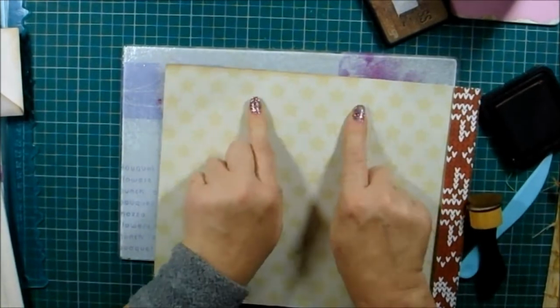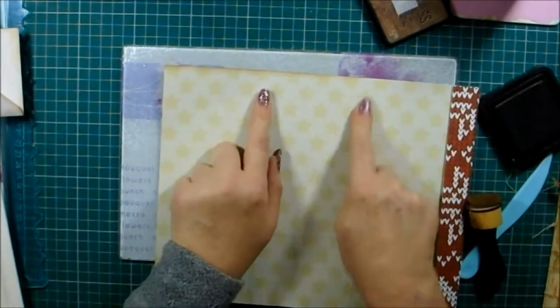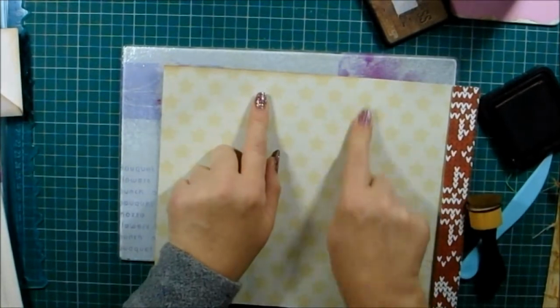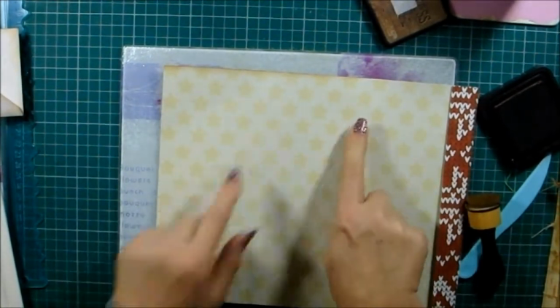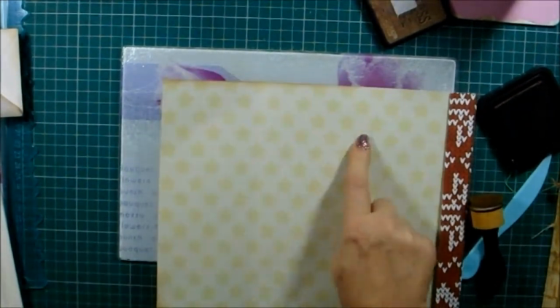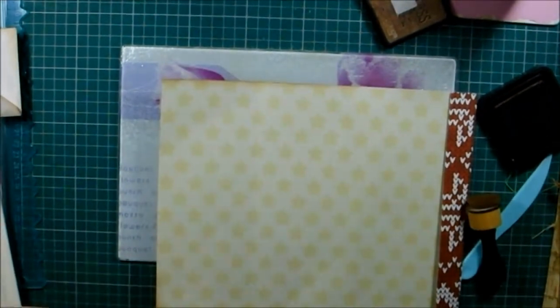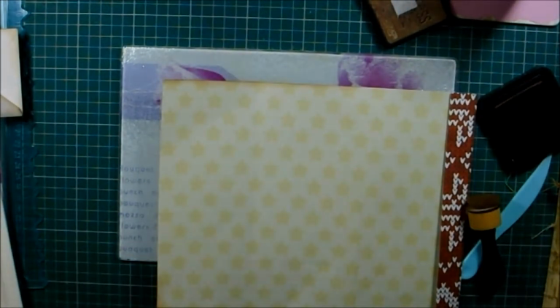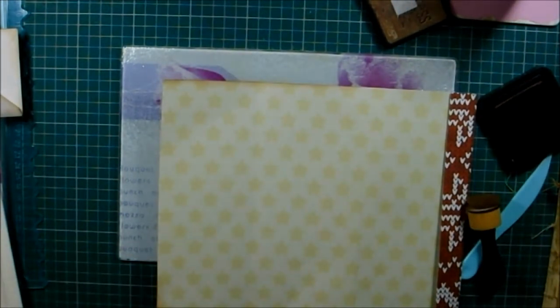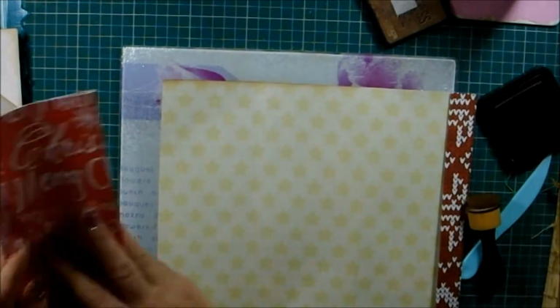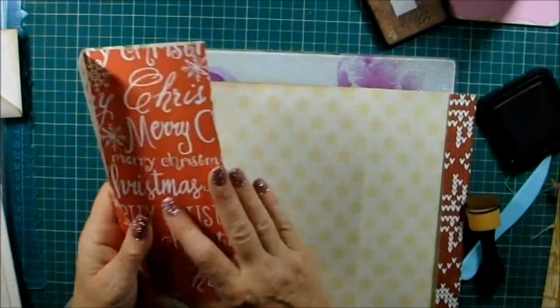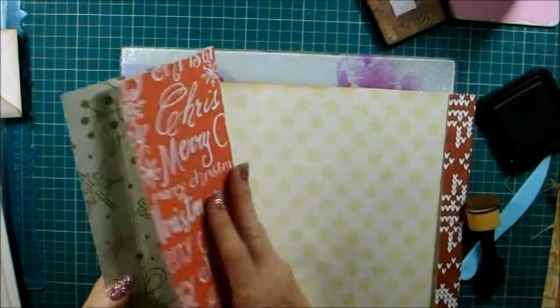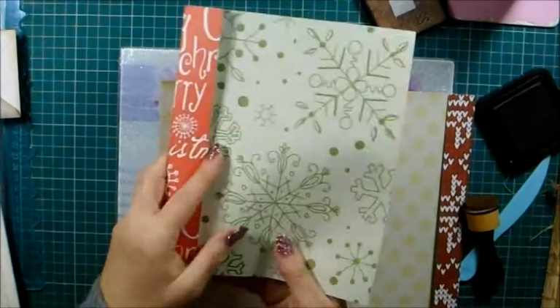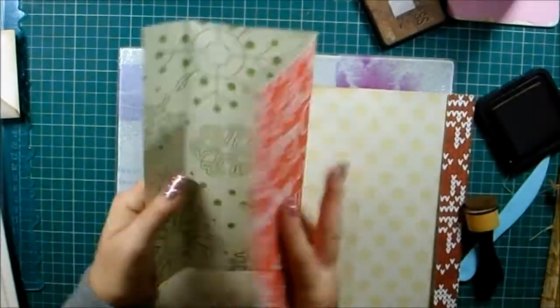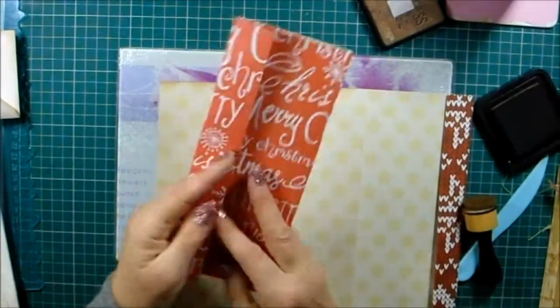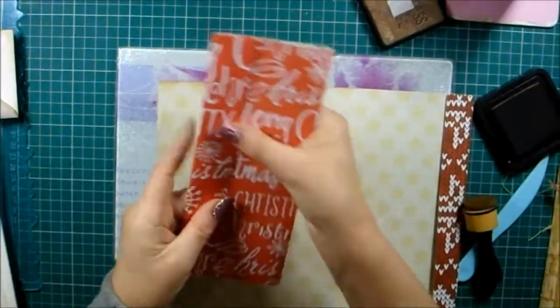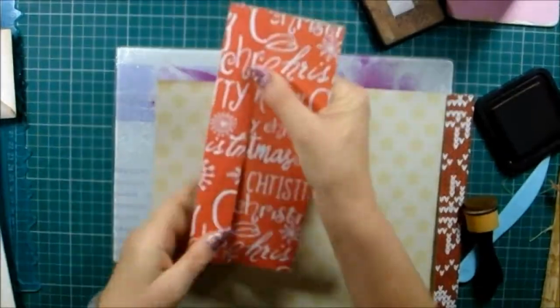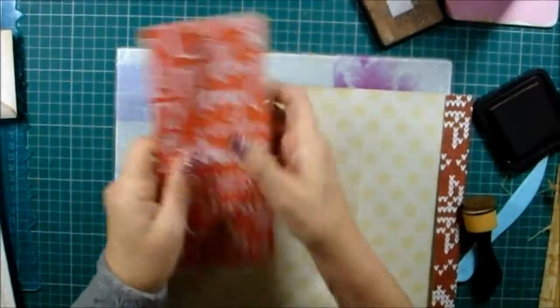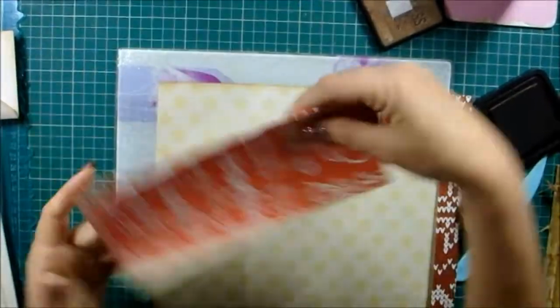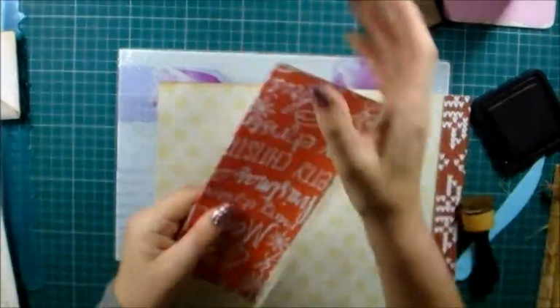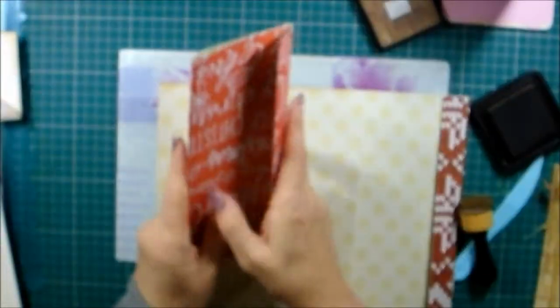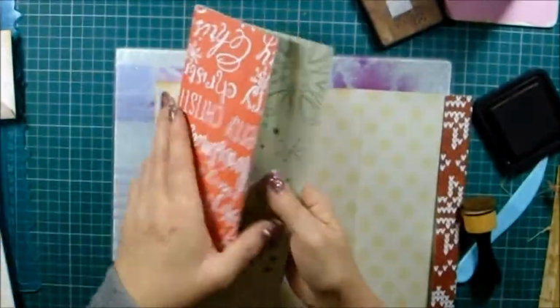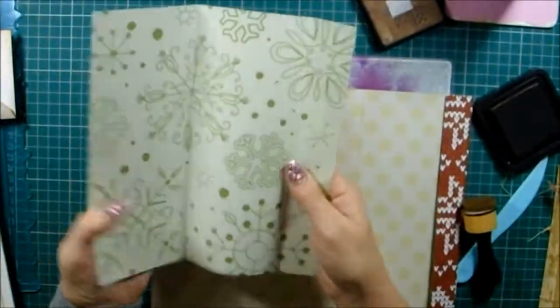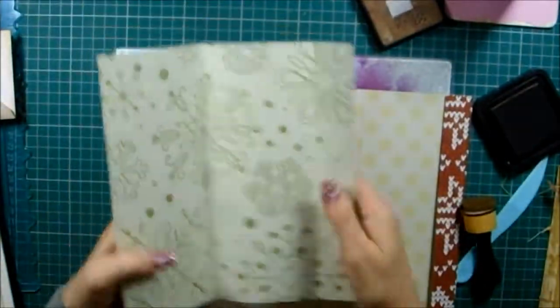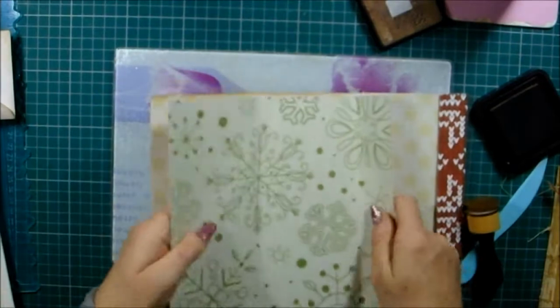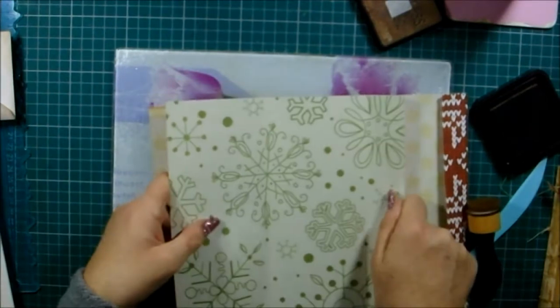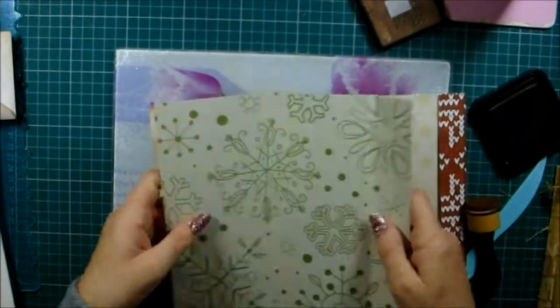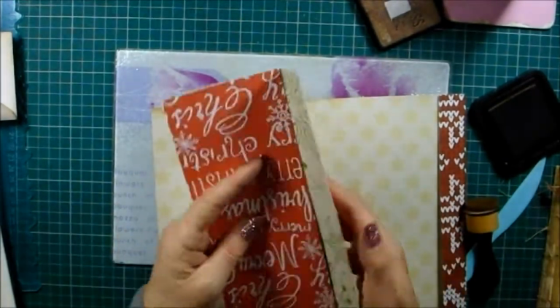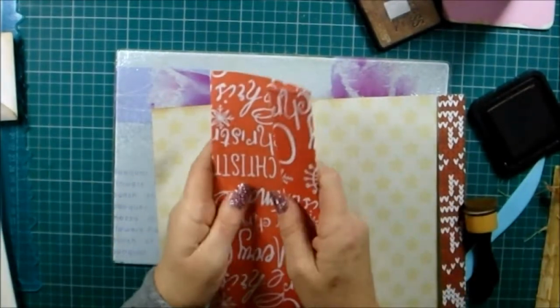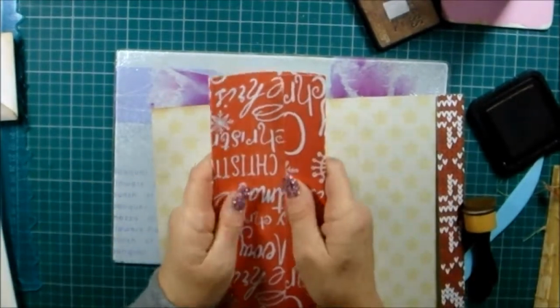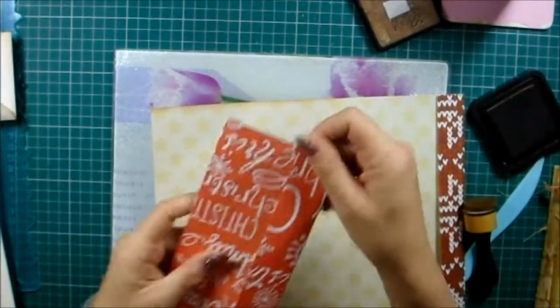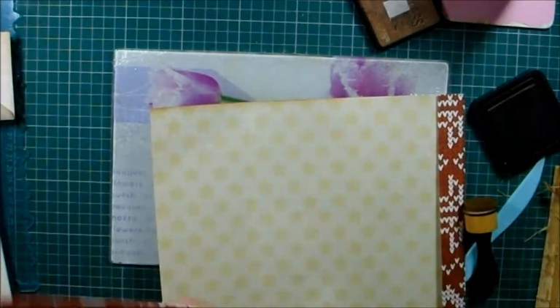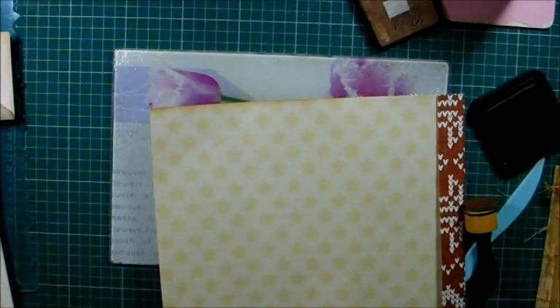Then you can sort of cut a flap like that, or you could do it round the other way and have an extra flap so that you can go like that. You'd make it exactly the same.